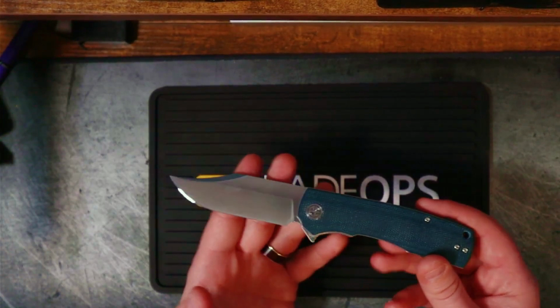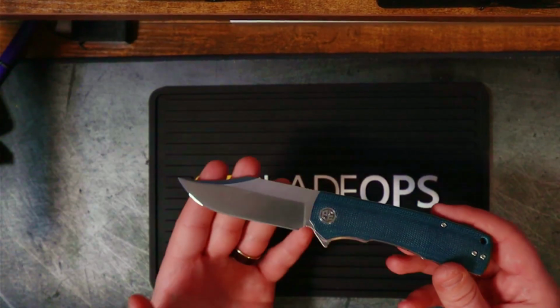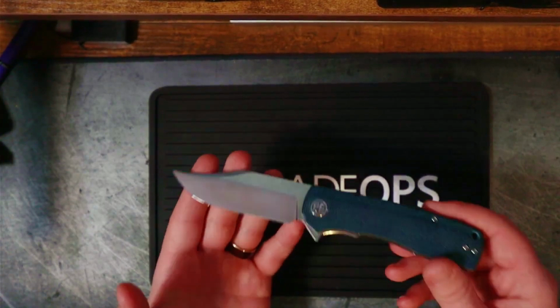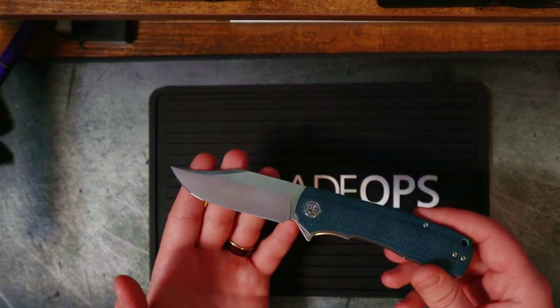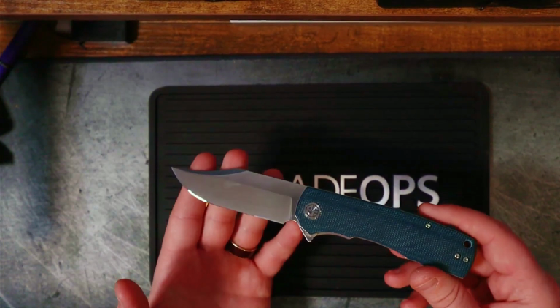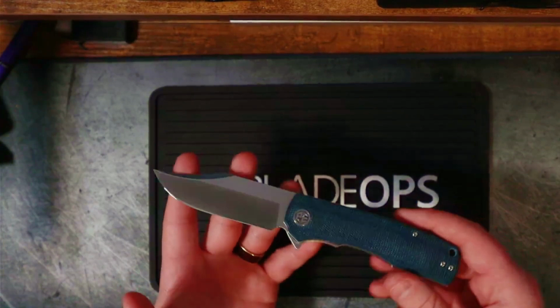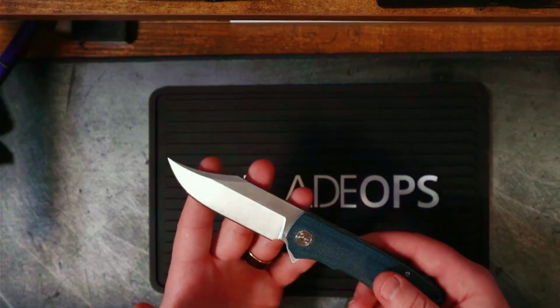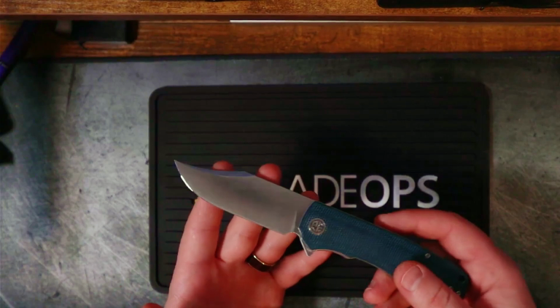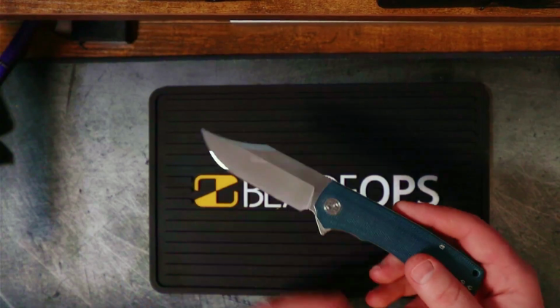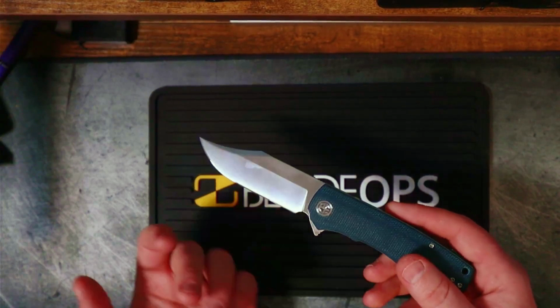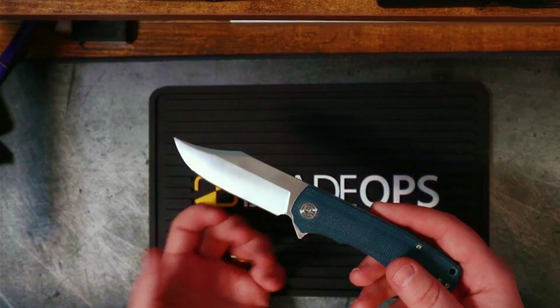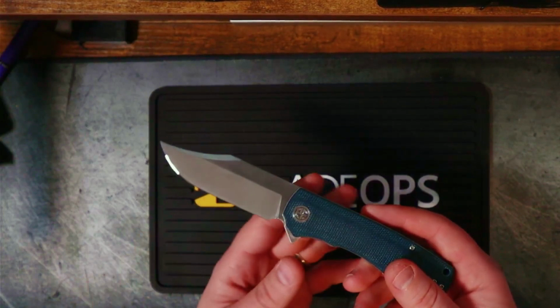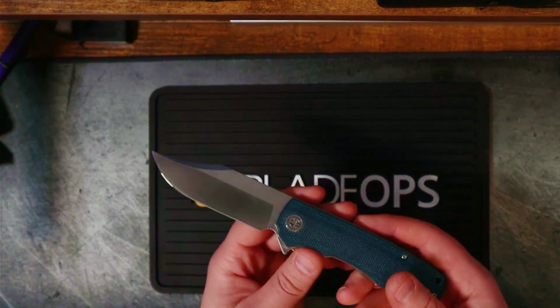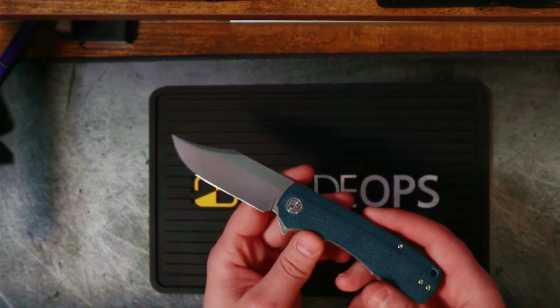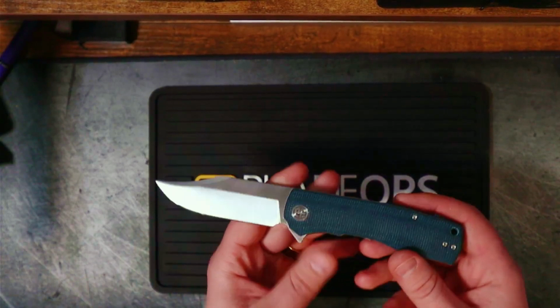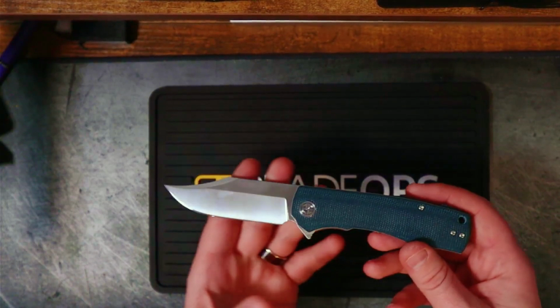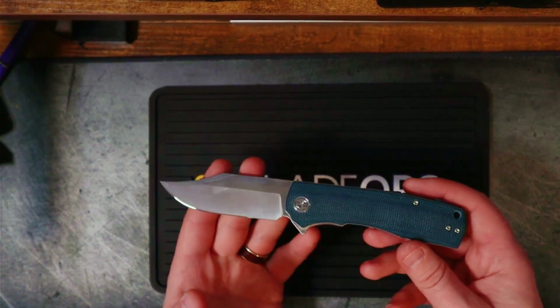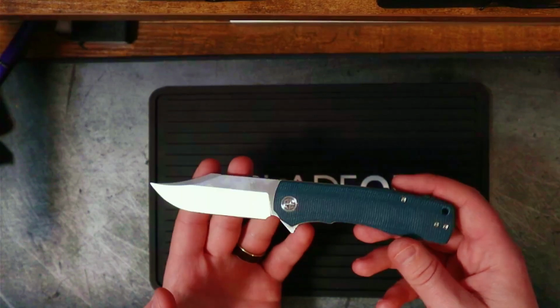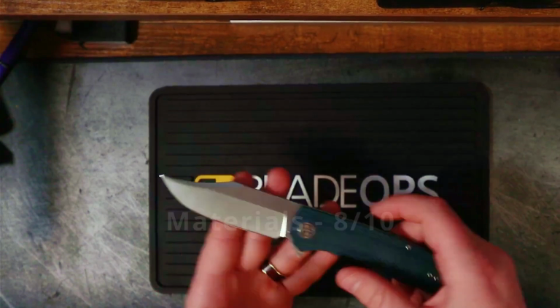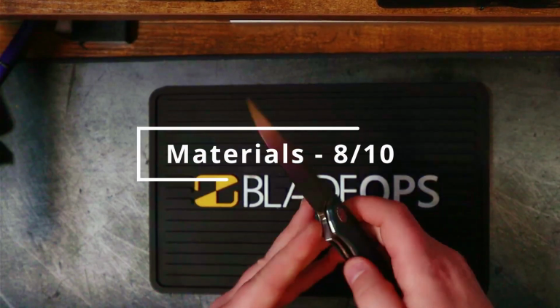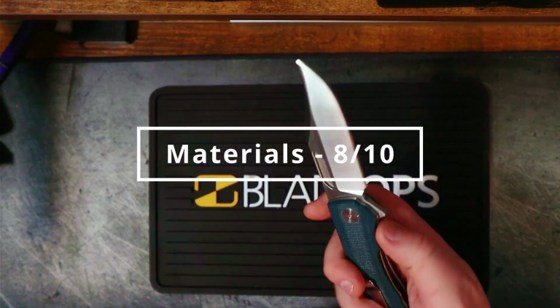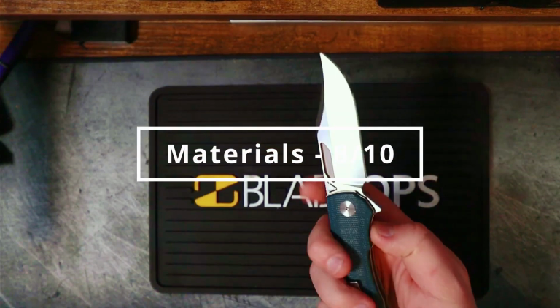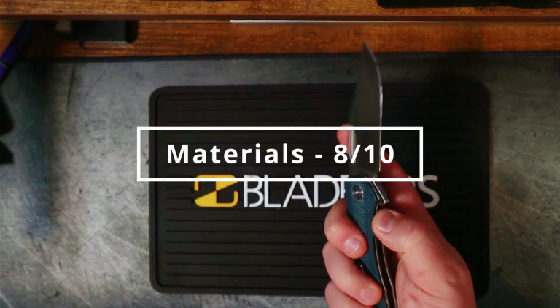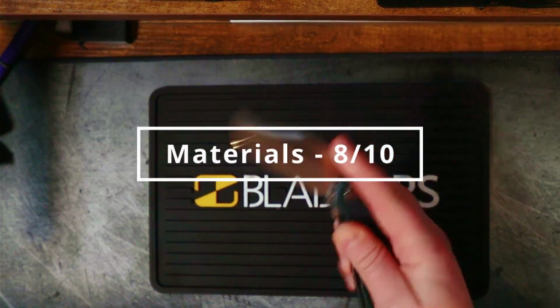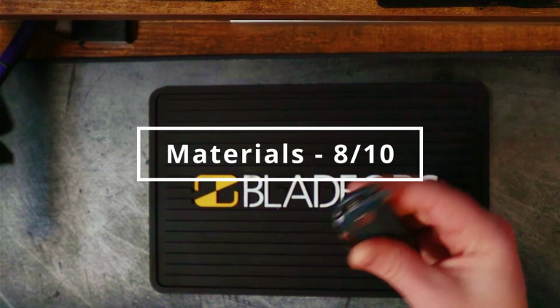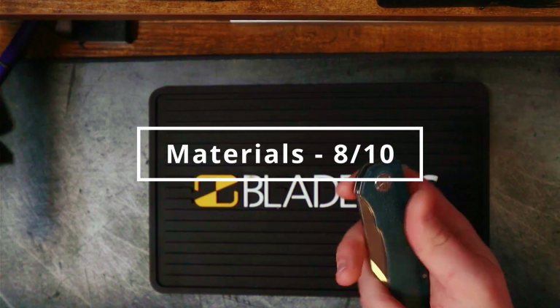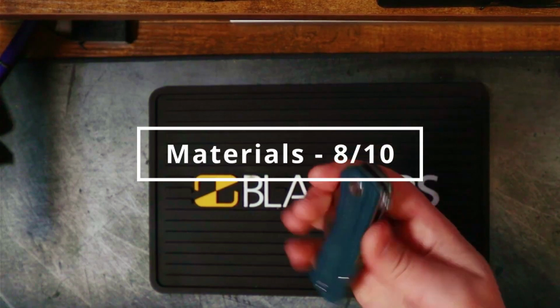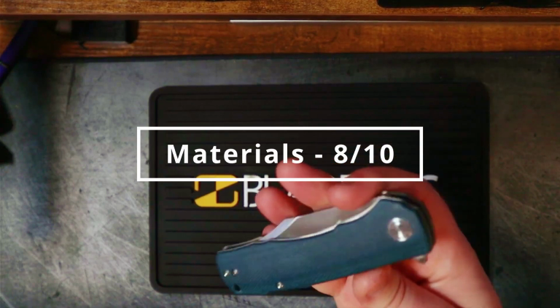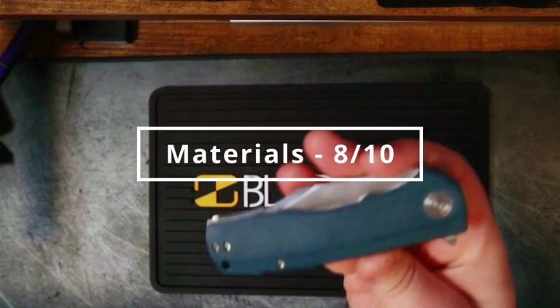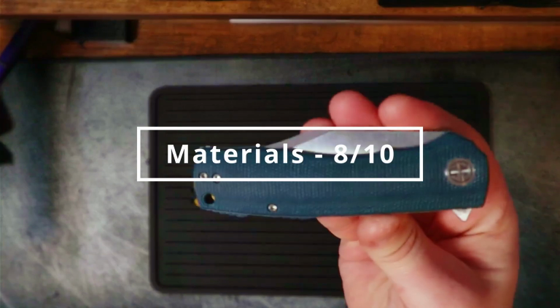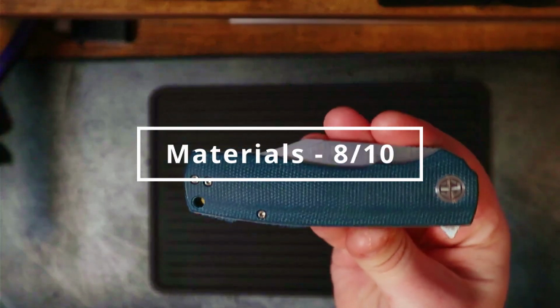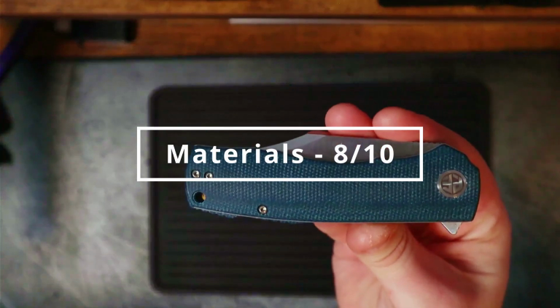For $45, these are all very good materials for this price point. The materials category is getting an 8 out of 10.